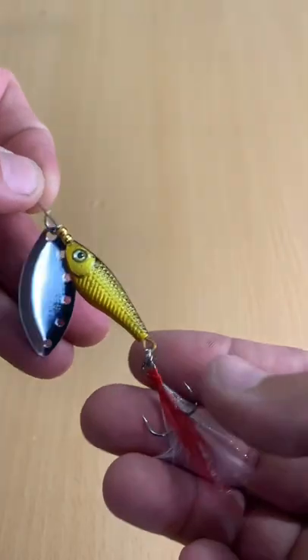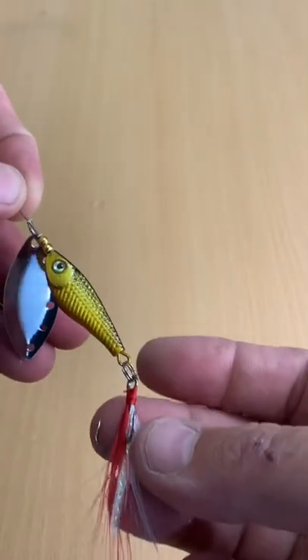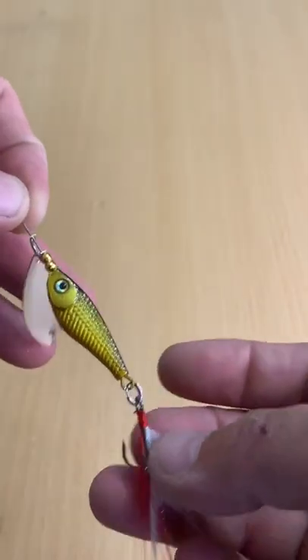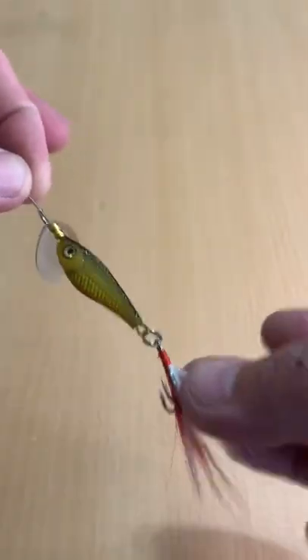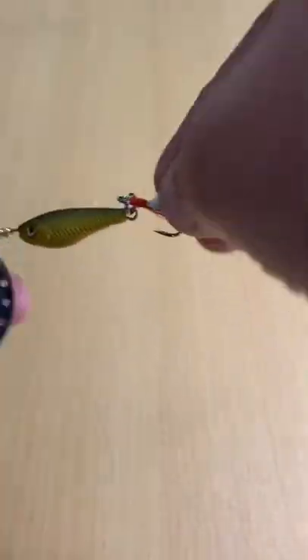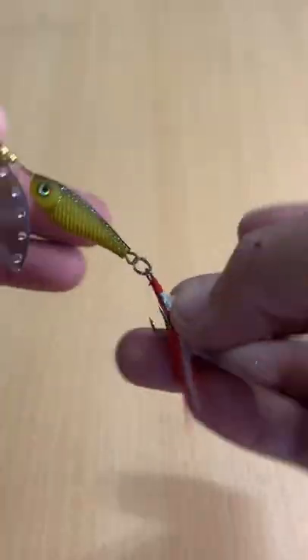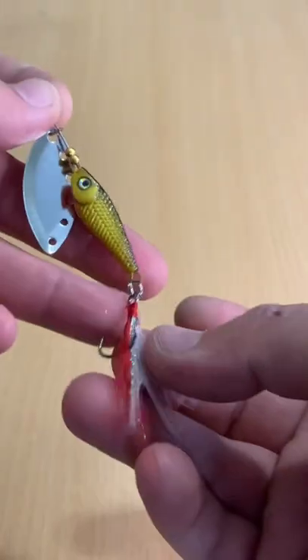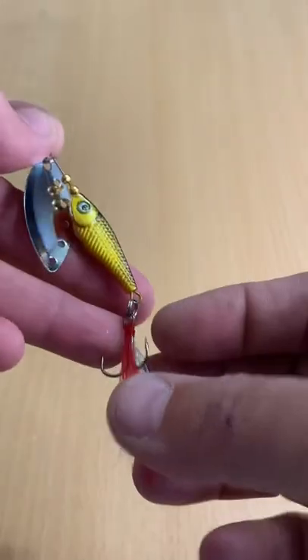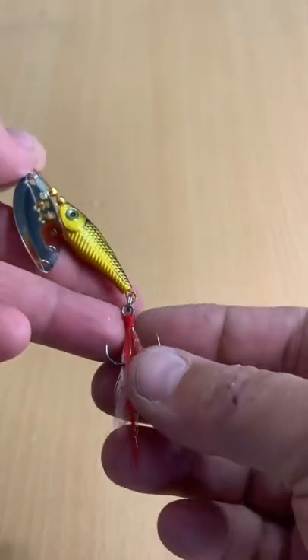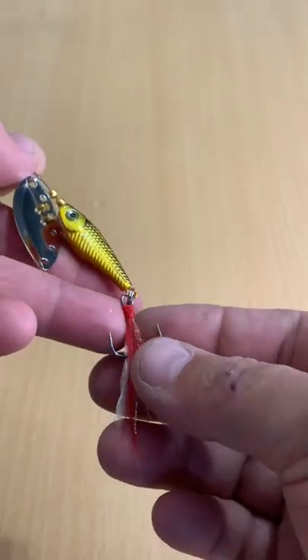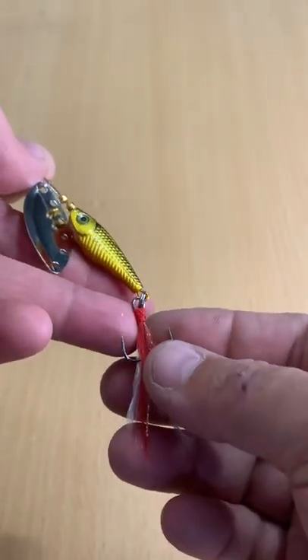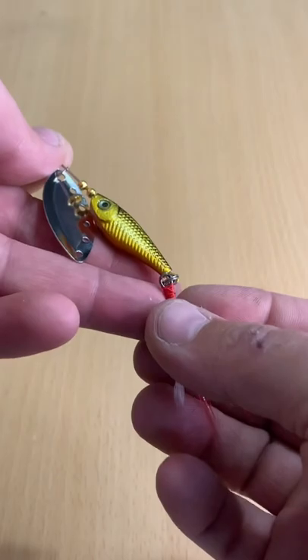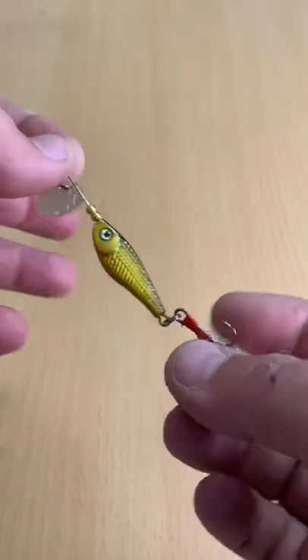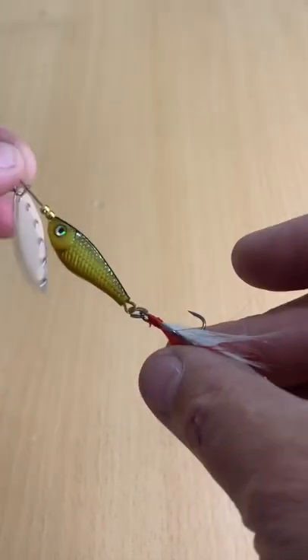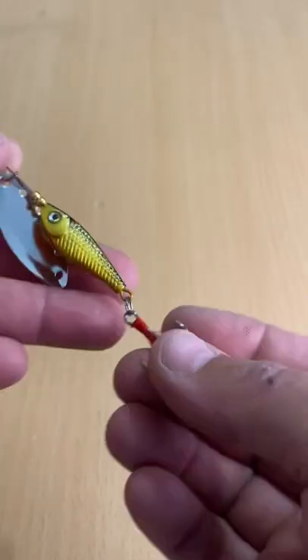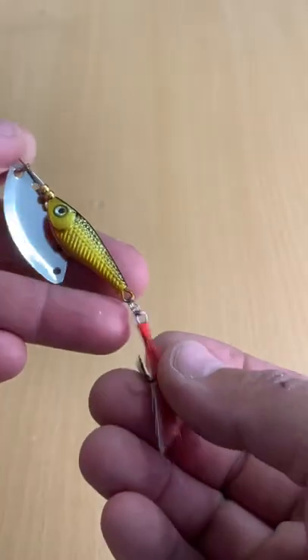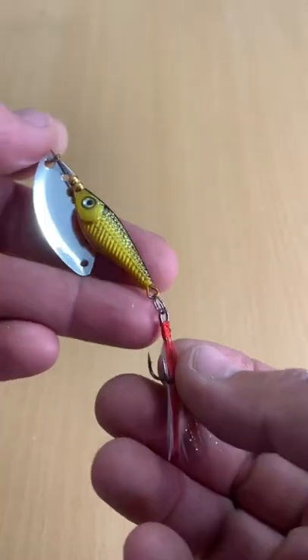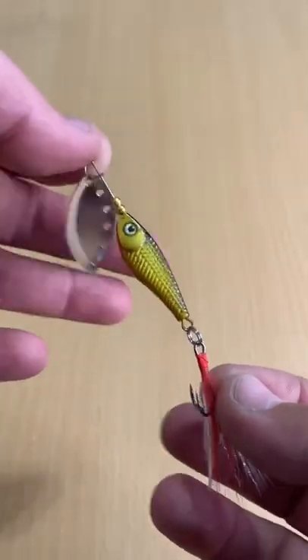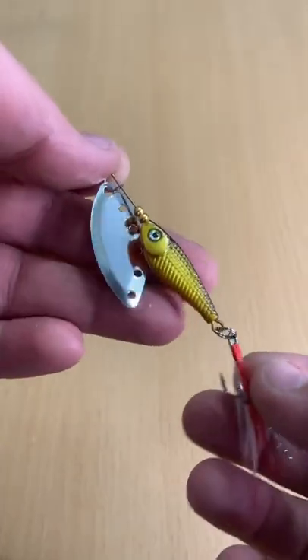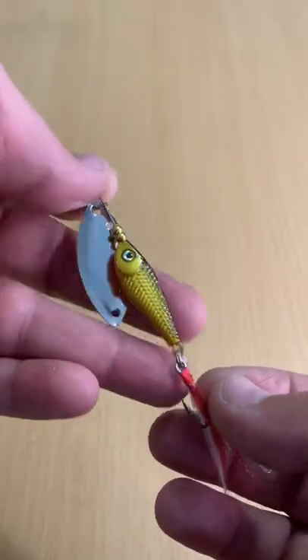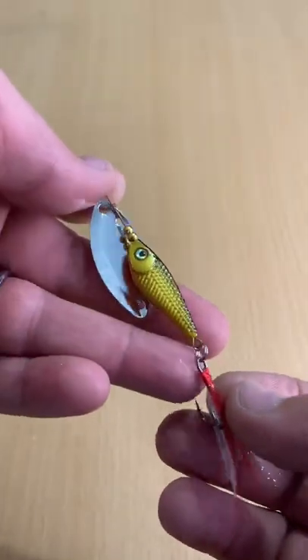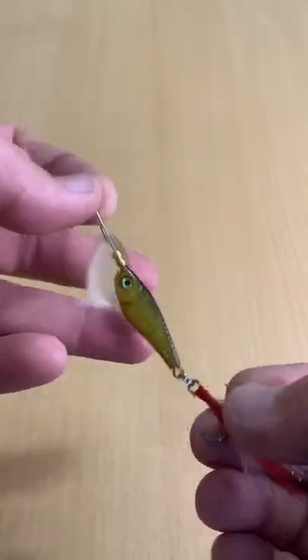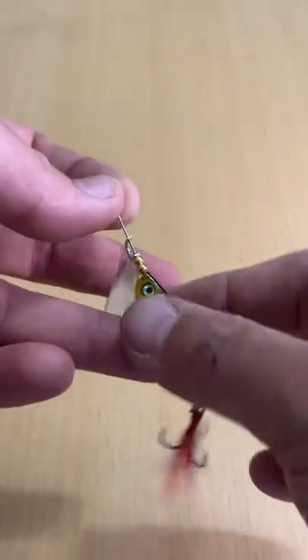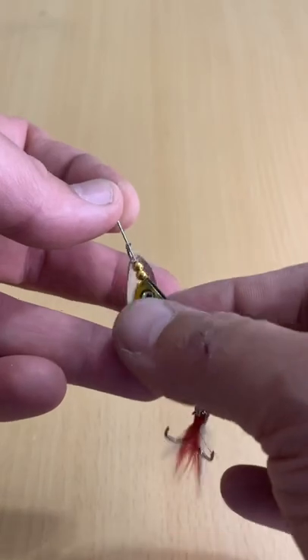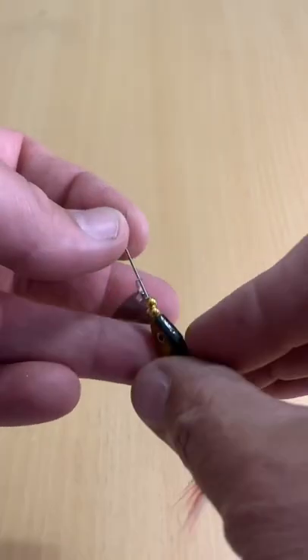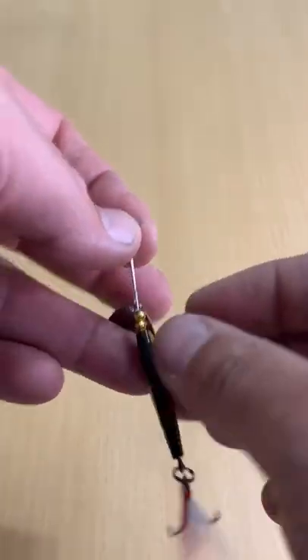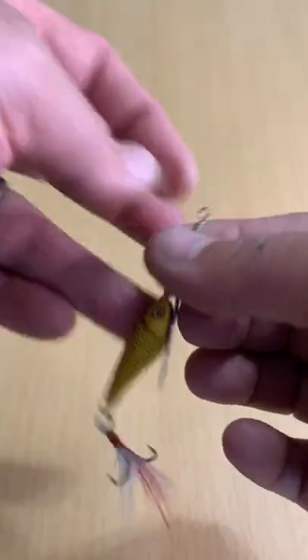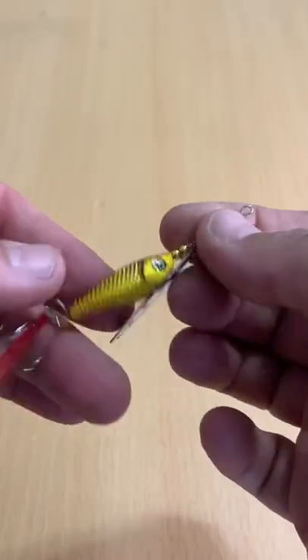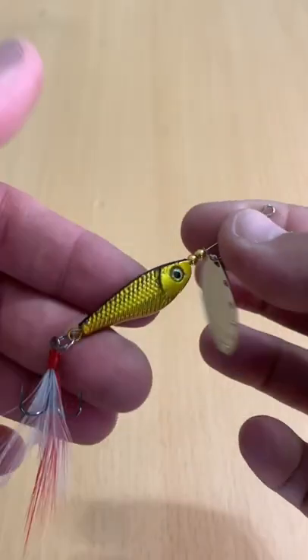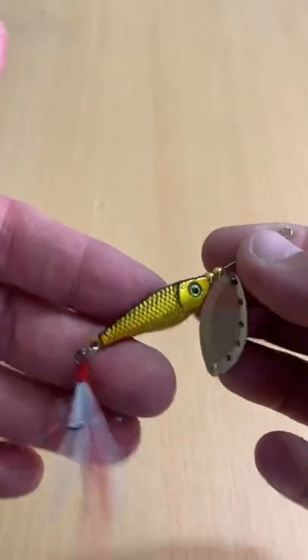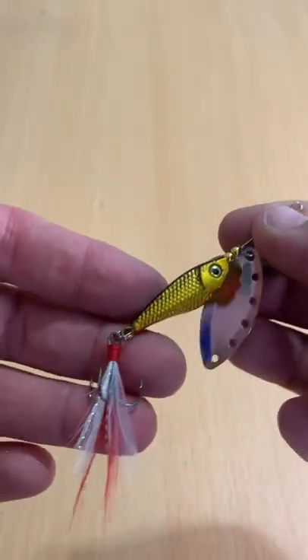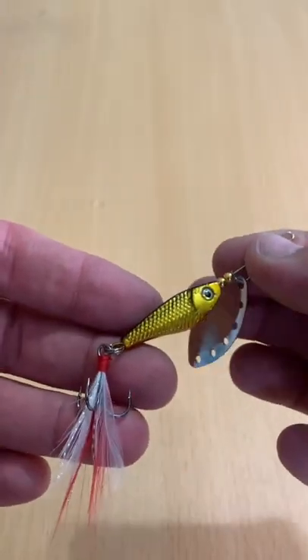It's got some bucktail there on the treble hook. Not too bad of a looking treble hook. Looks a little bit more tempered and better than a lot of the cheap Chinese lures that I'm finding. And it's got a textured finish on the body of it. That's actually pretty cool.